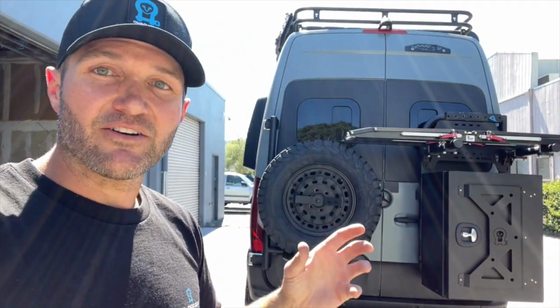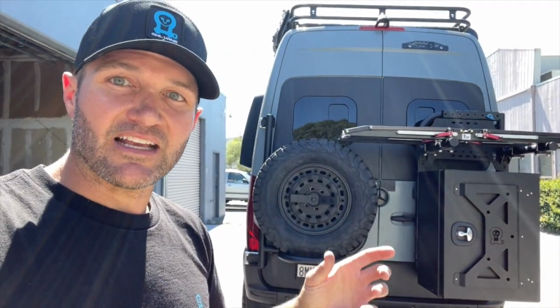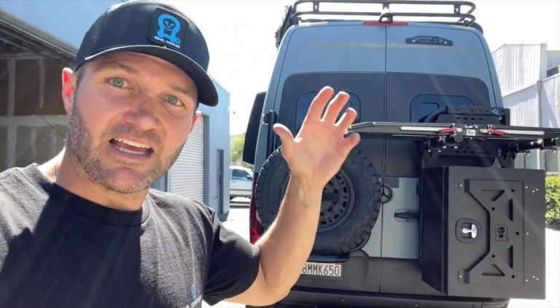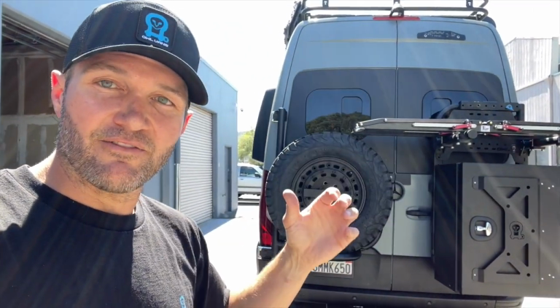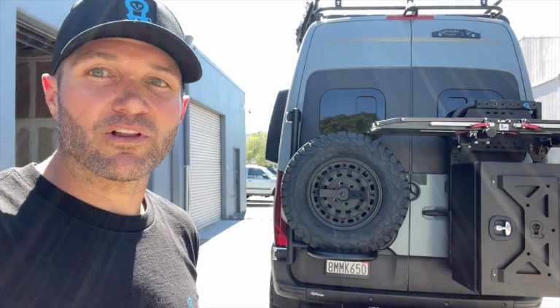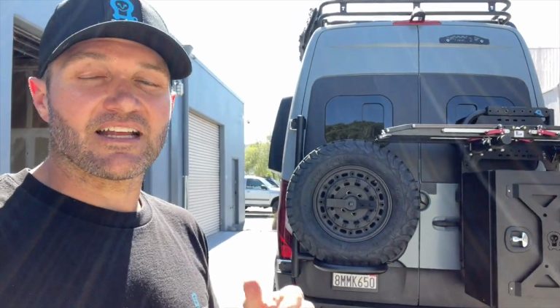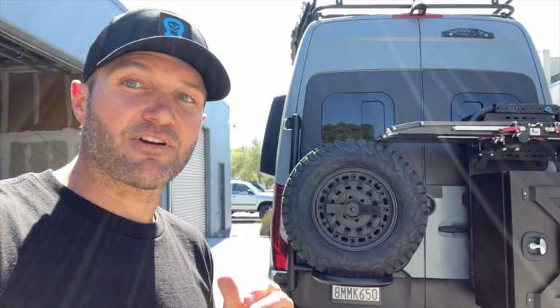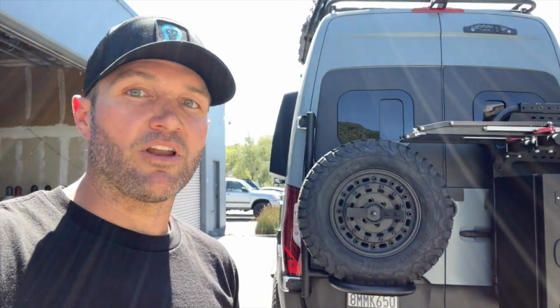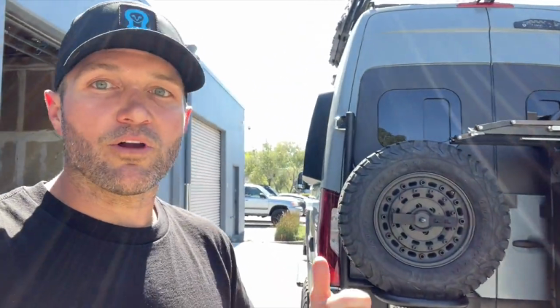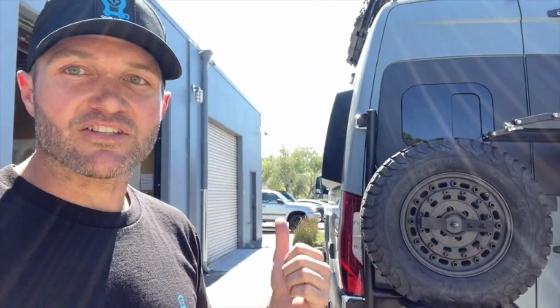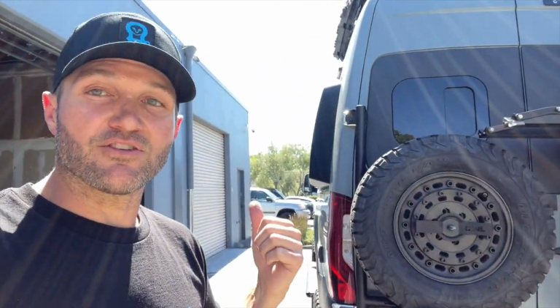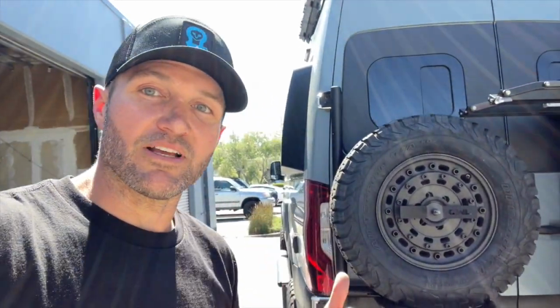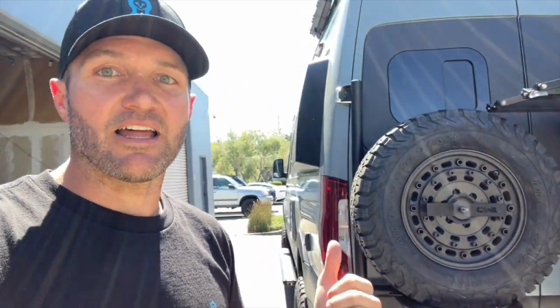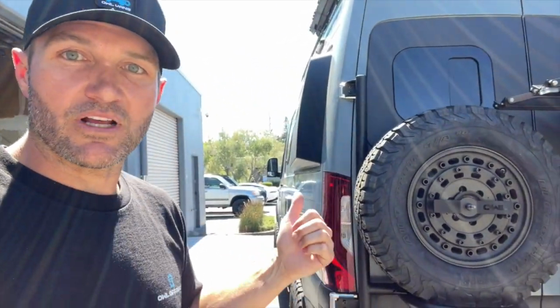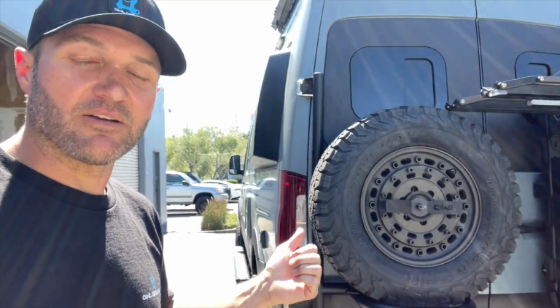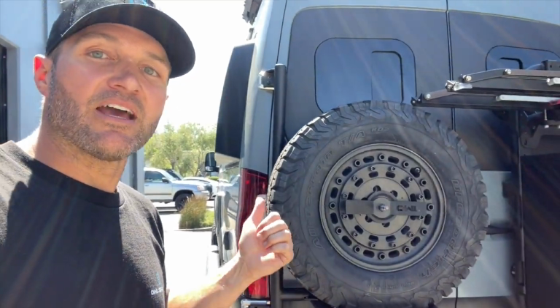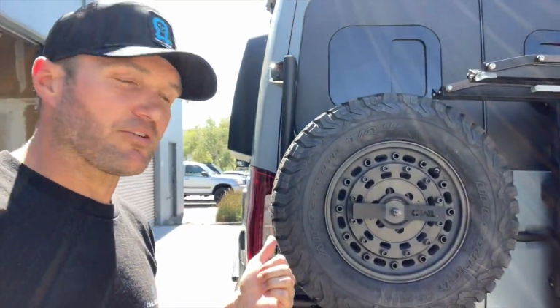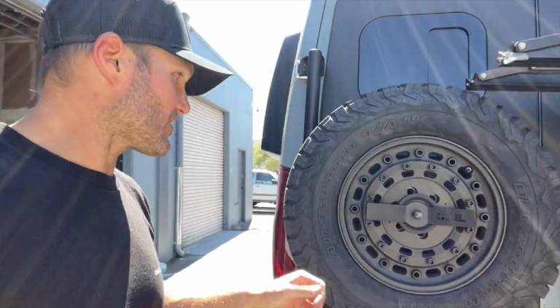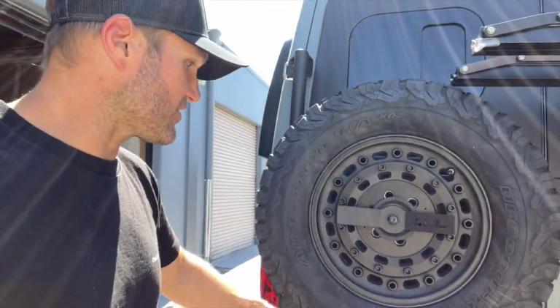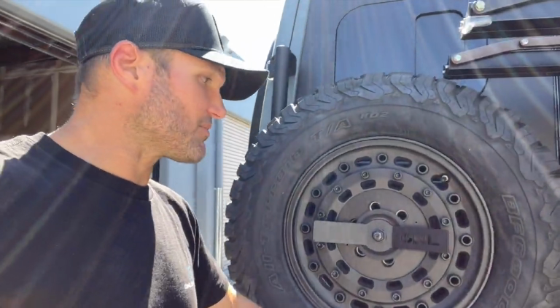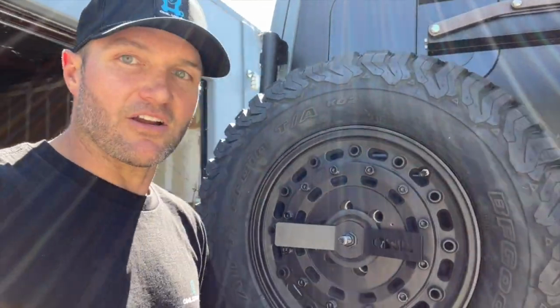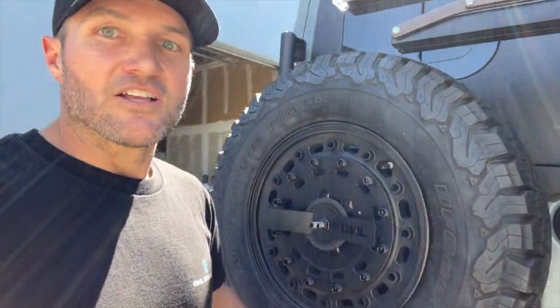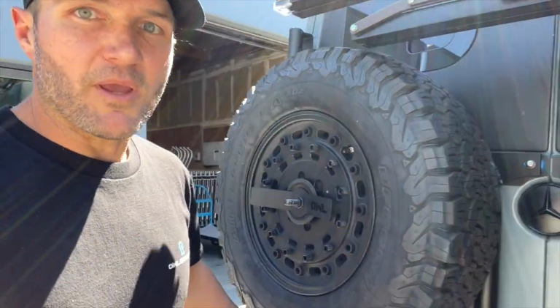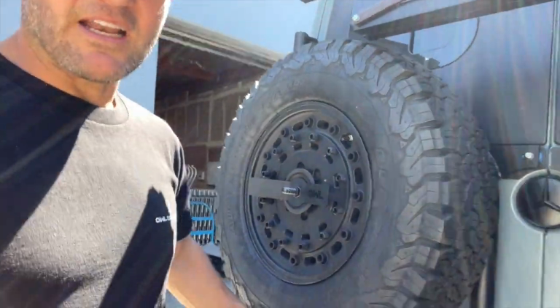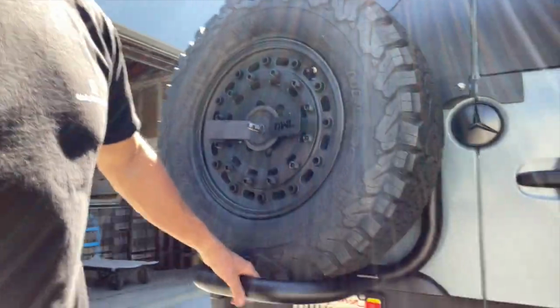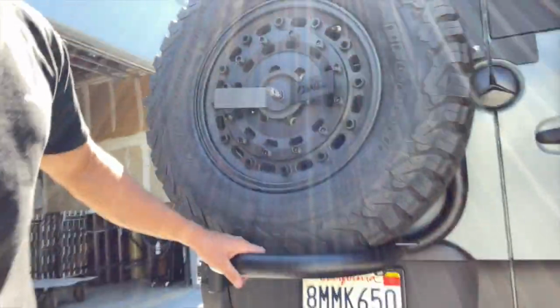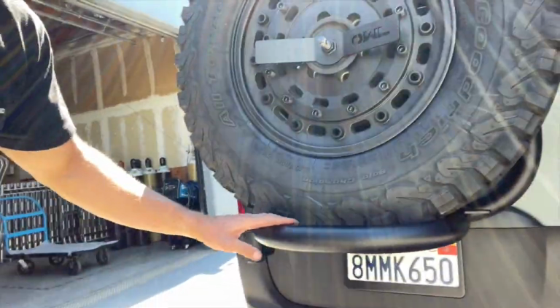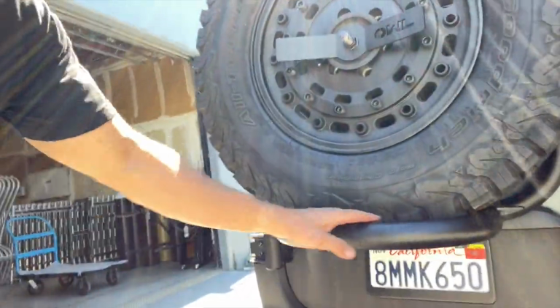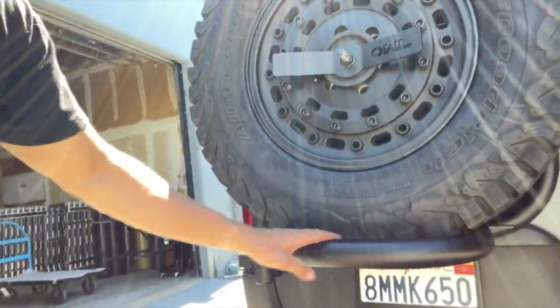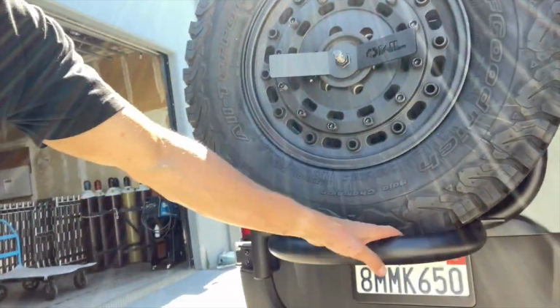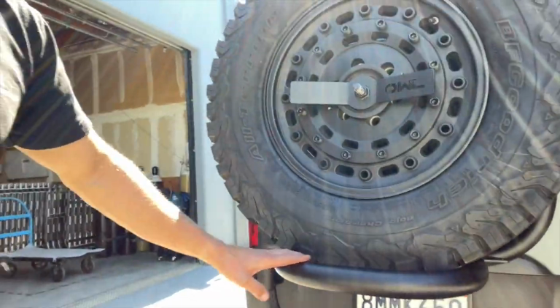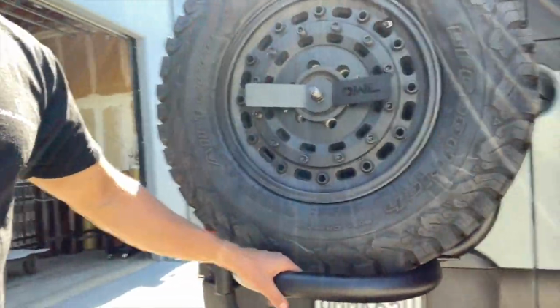The very overlanding aesthetic is not for everyone, or if you have a side ladder you don't want a second ladder — you just want a clean way to mount your spare tire. This is the aluminum tire carrier. Some of you may recognize this kind of basket design; it's actually a really nice way to house the tire.